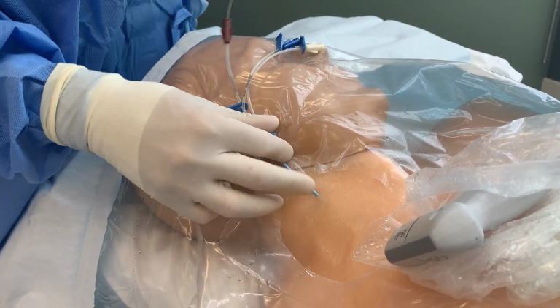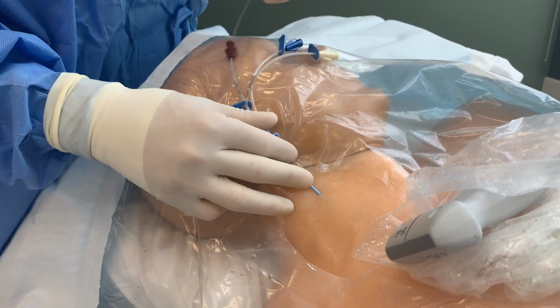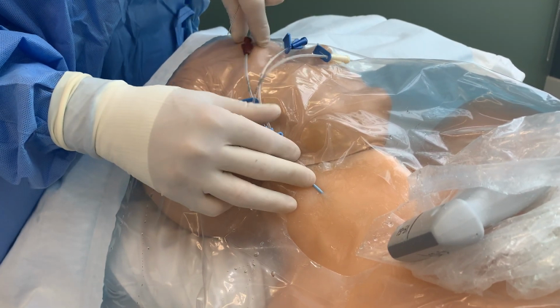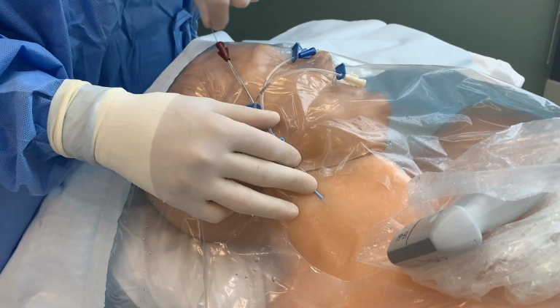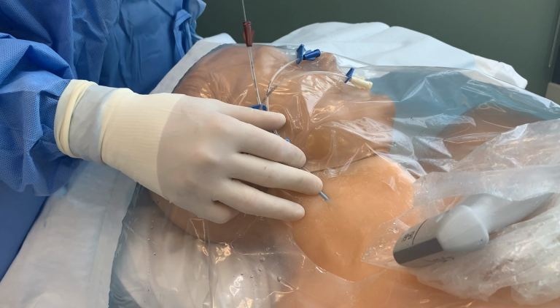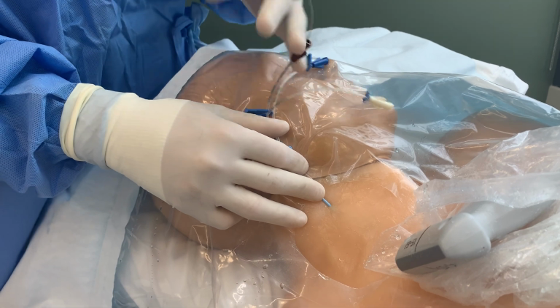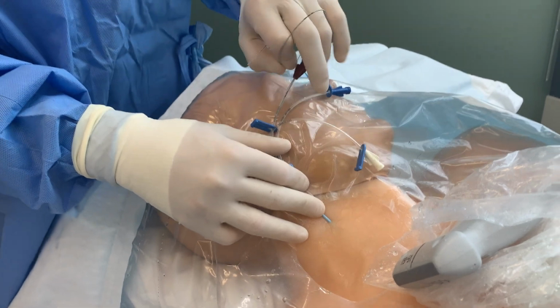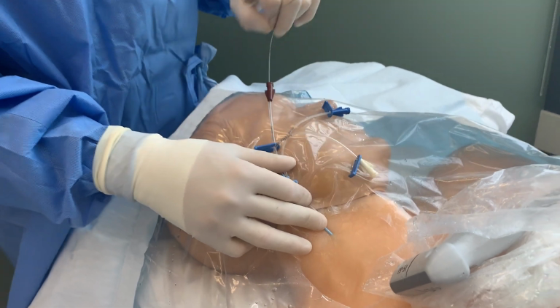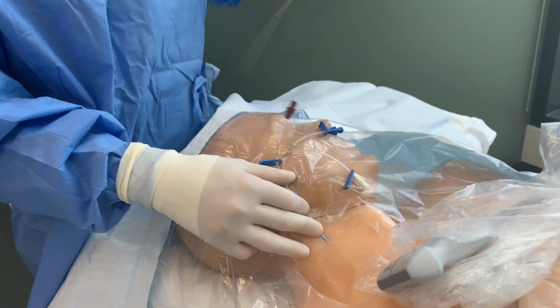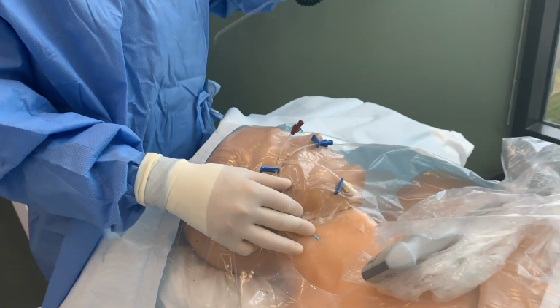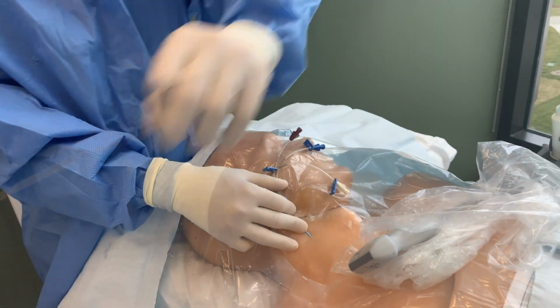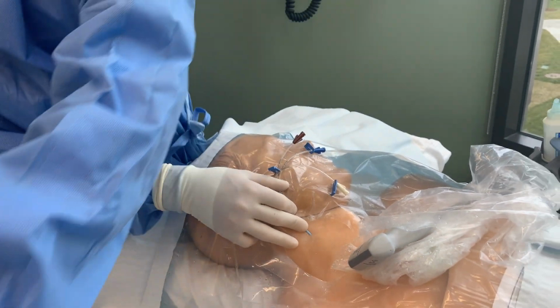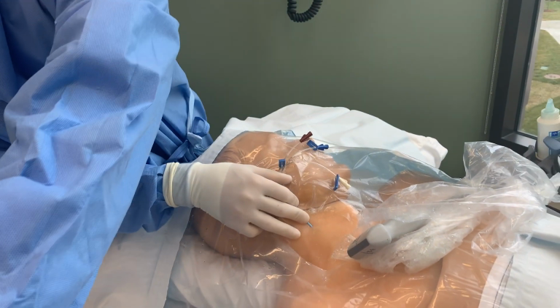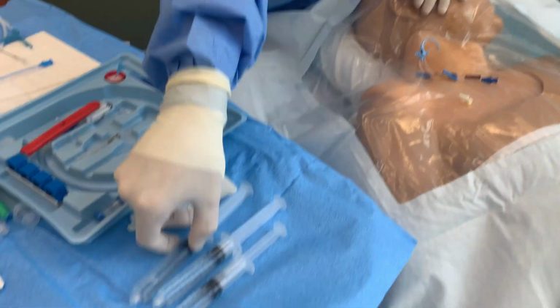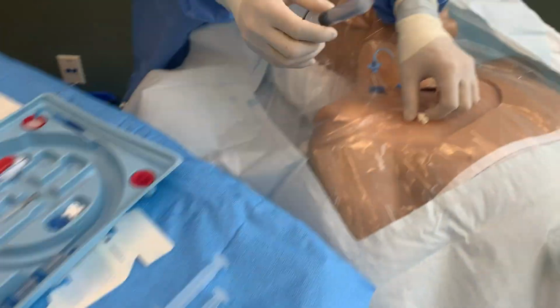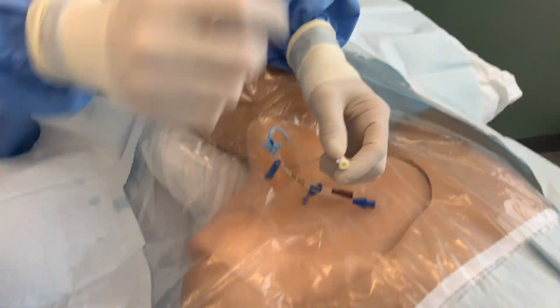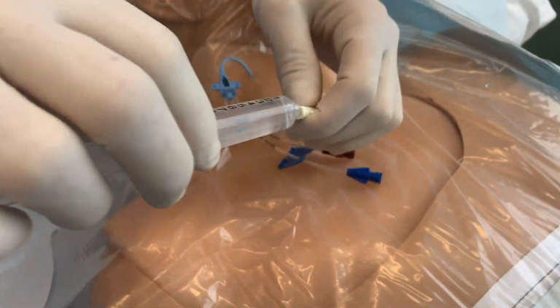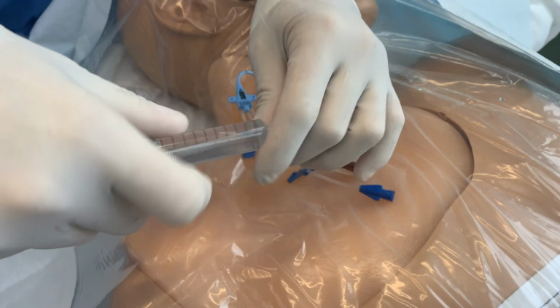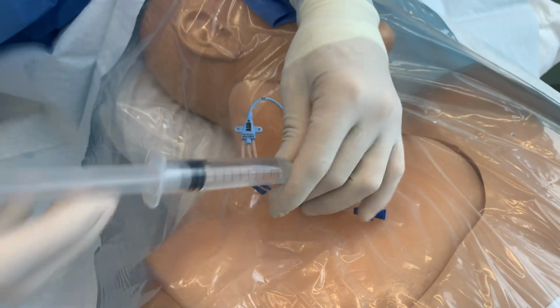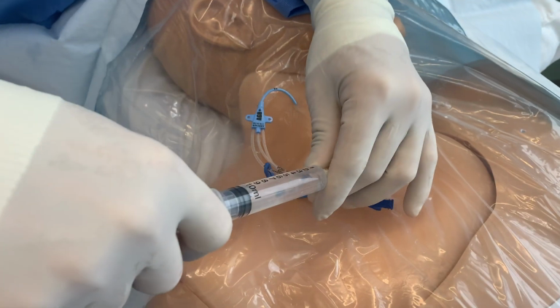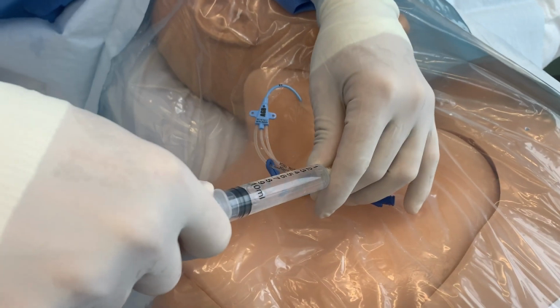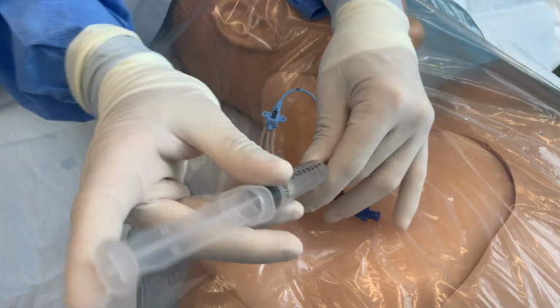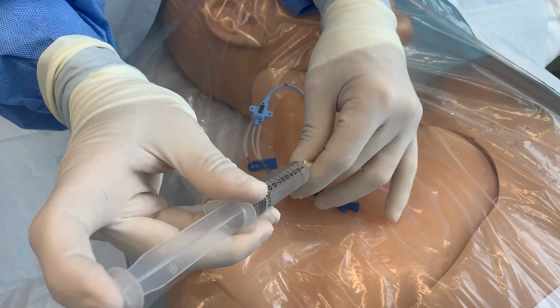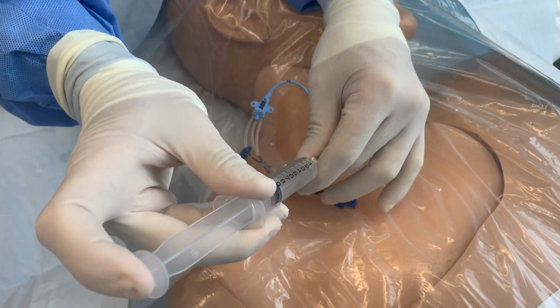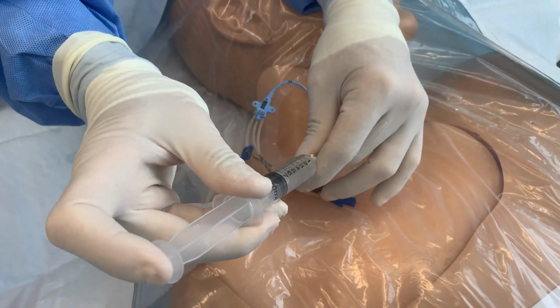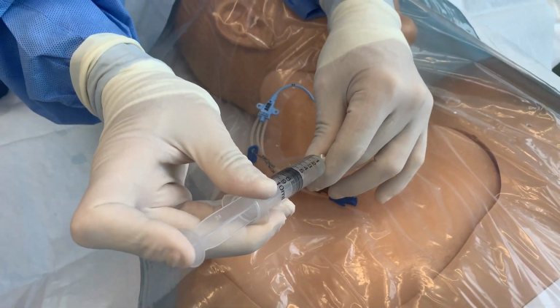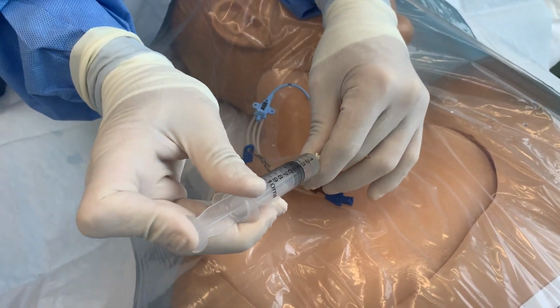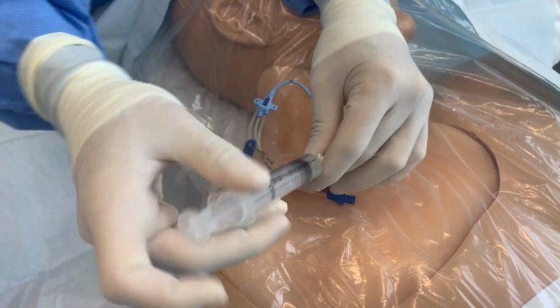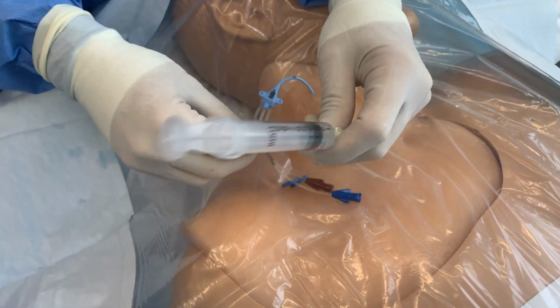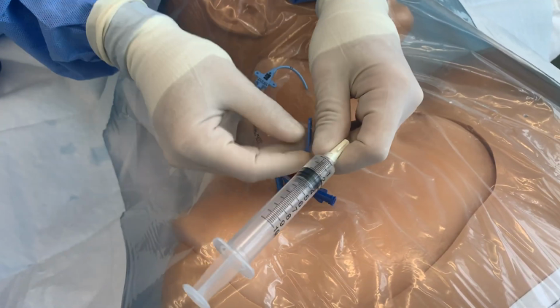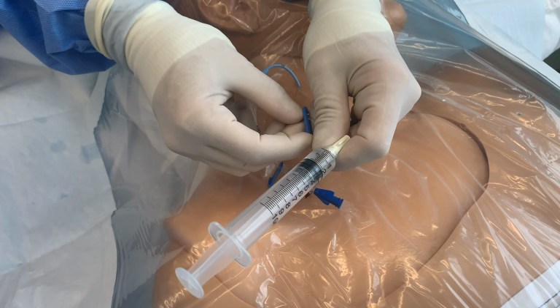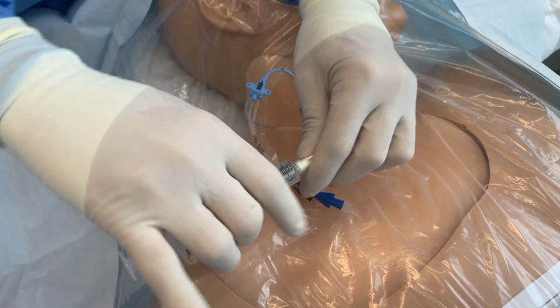While keeping the catheter in place, remove the guide wire through the brown port. Next, with your sterile syringes, aspirate and flush each line. Once completed, cap and clamp each port.